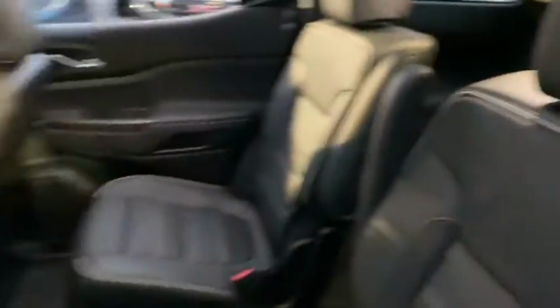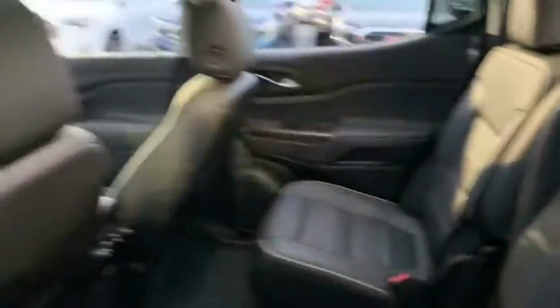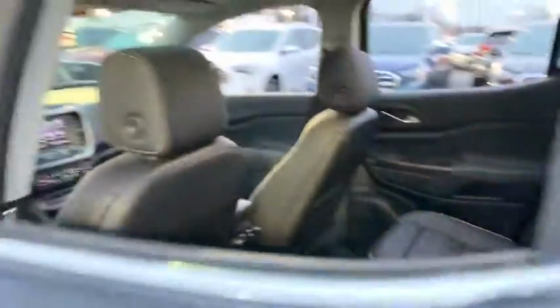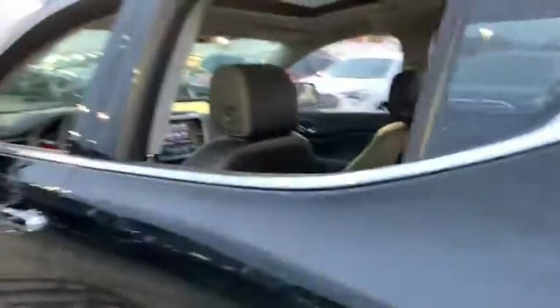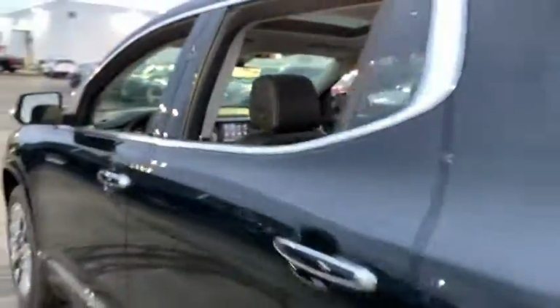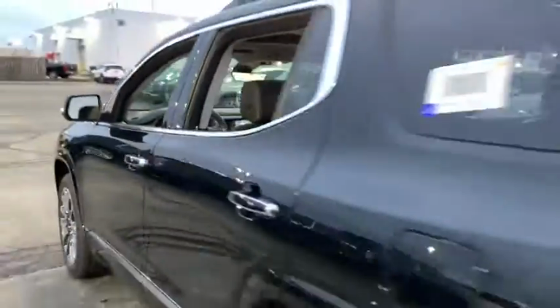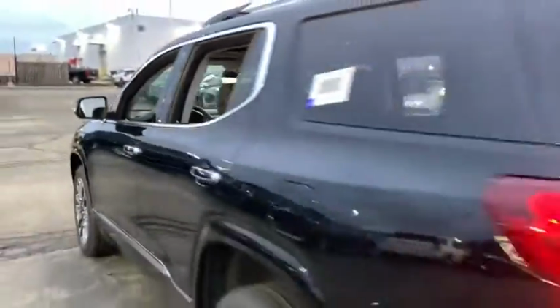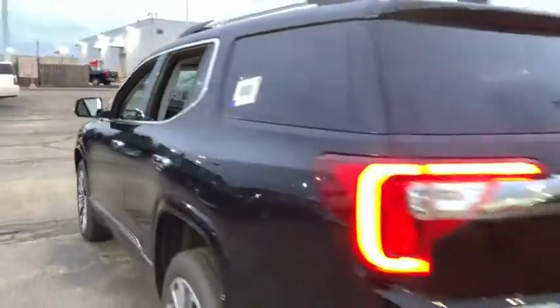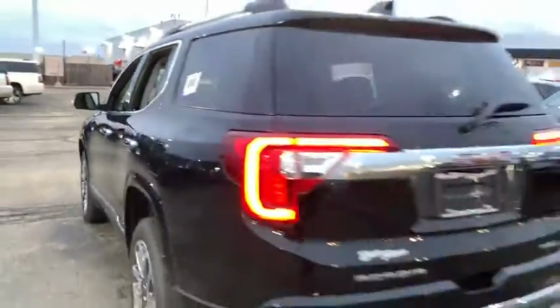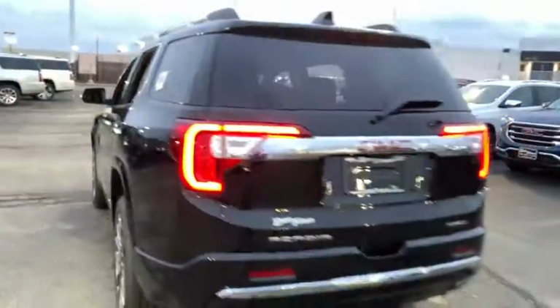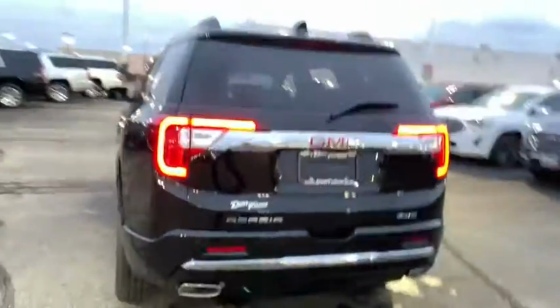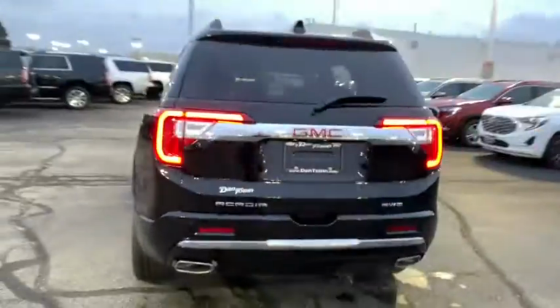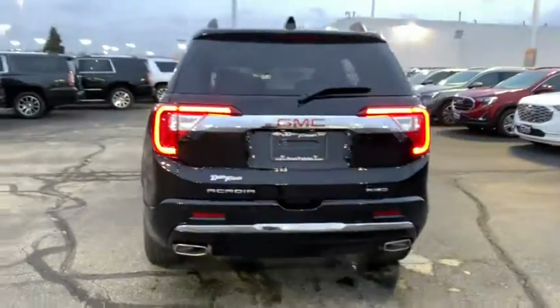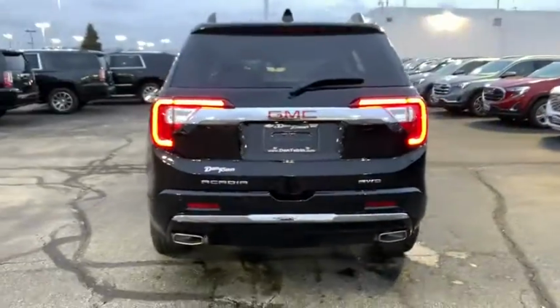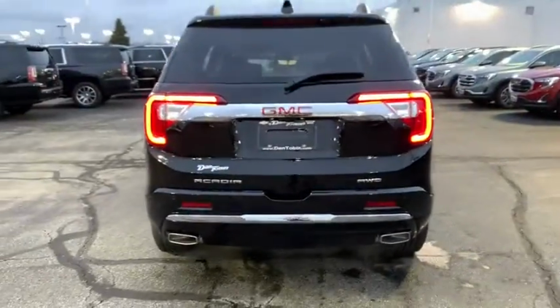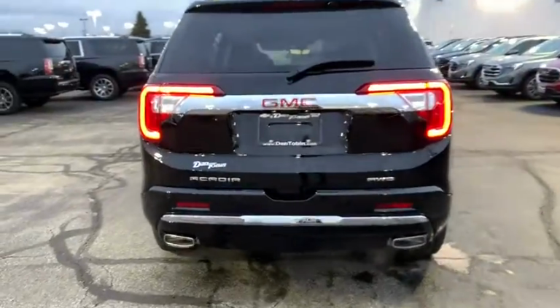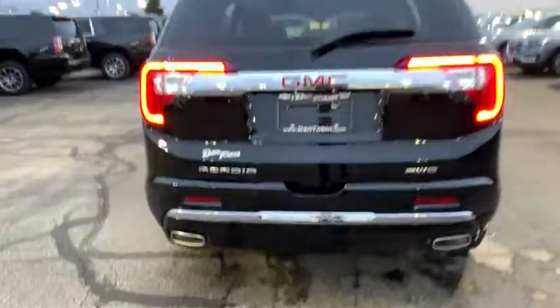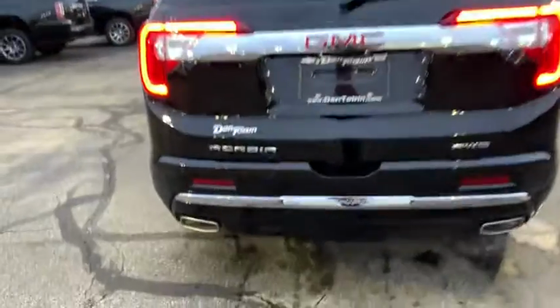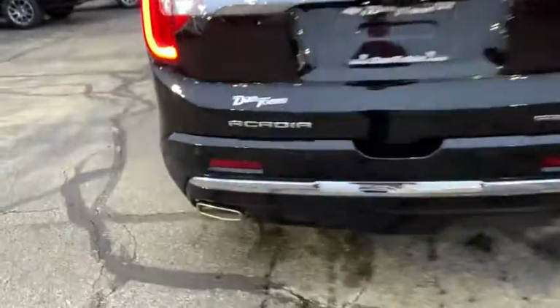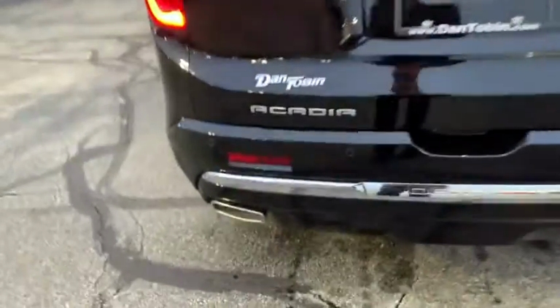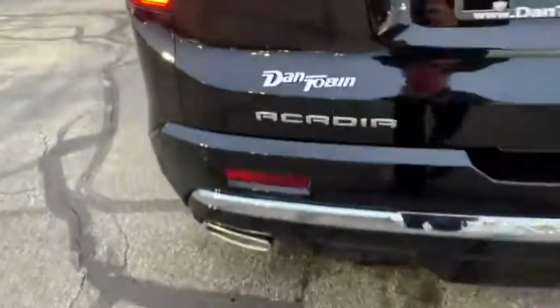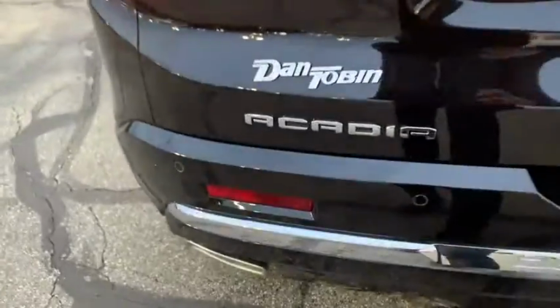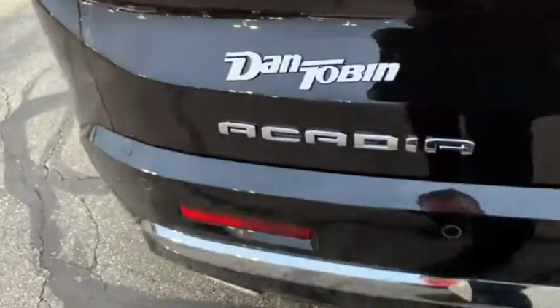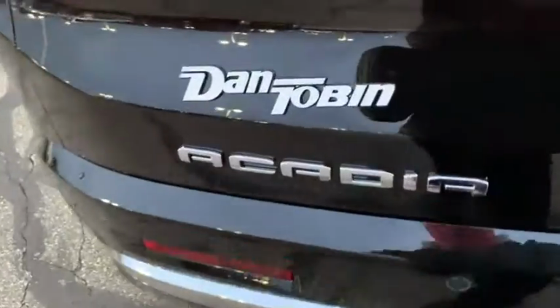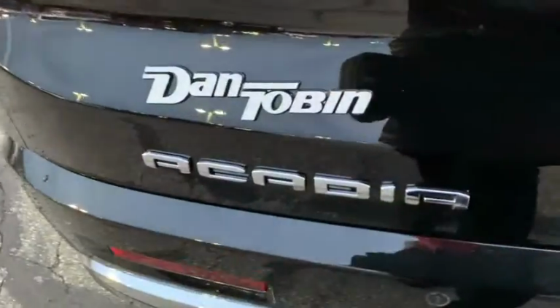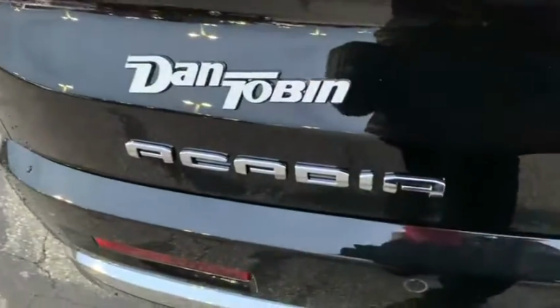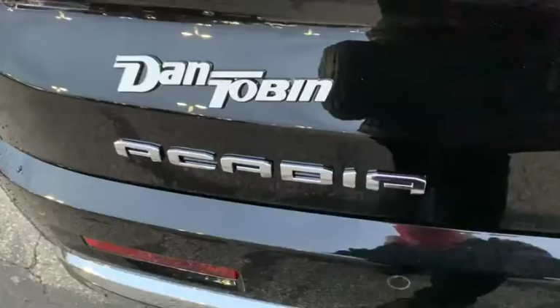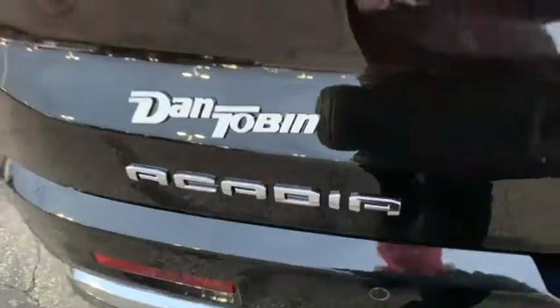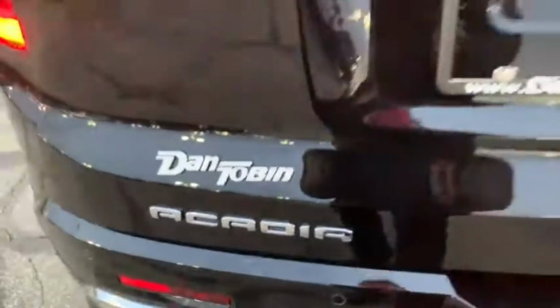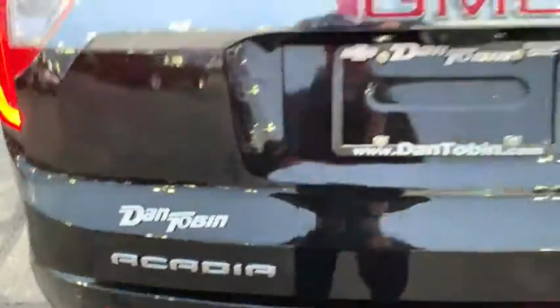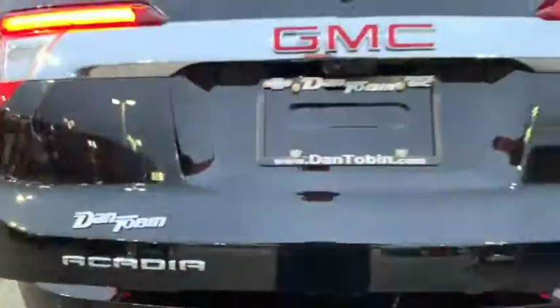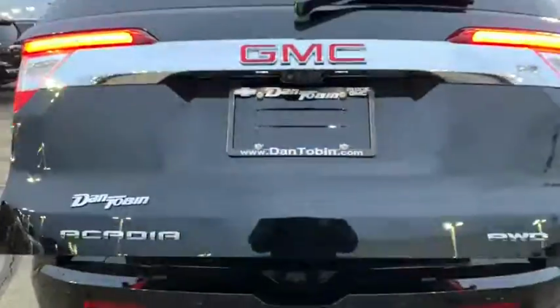Universal garage door opener, eight speakers, heated steering wheel, heated front seat, fog lights, electronic stability control, compass.